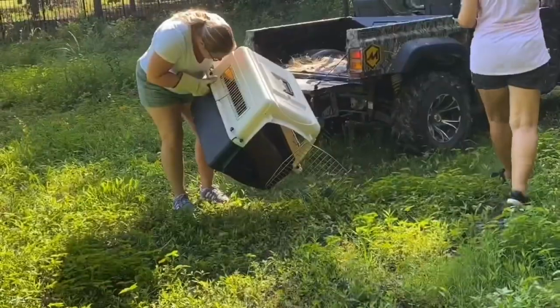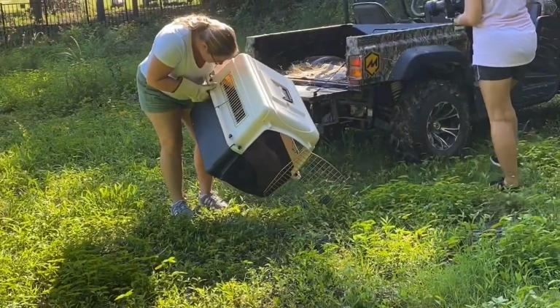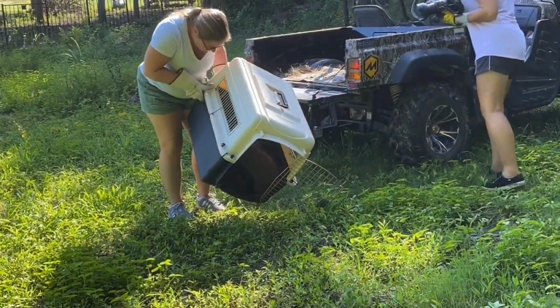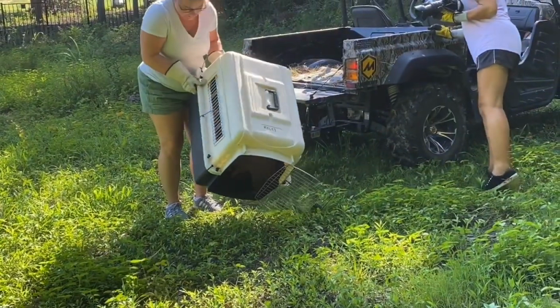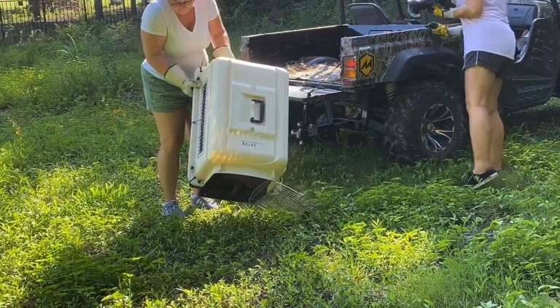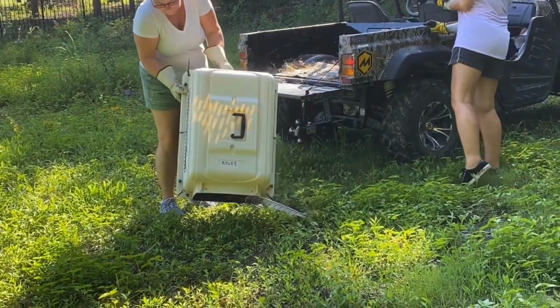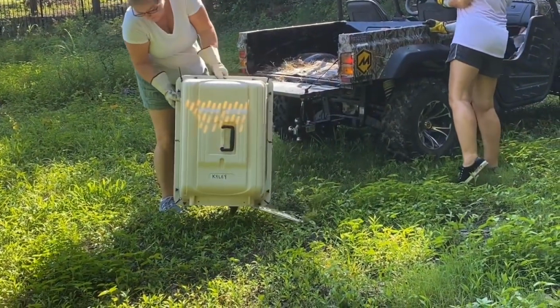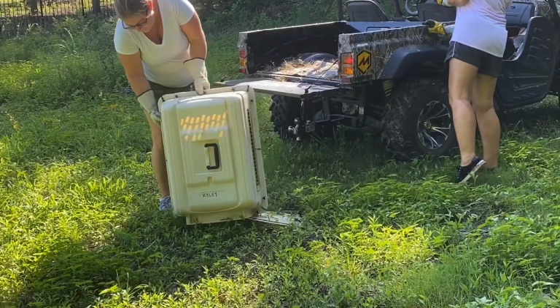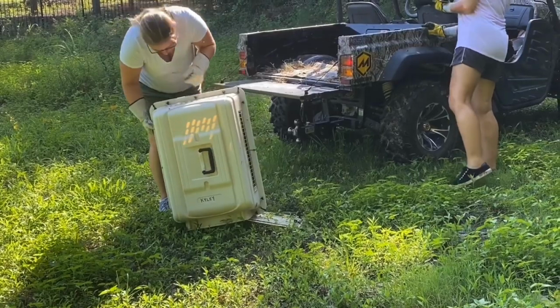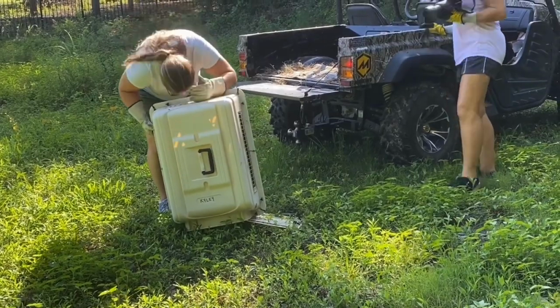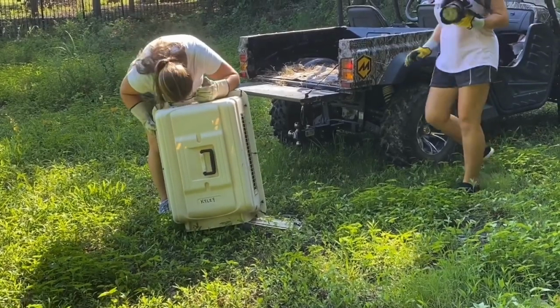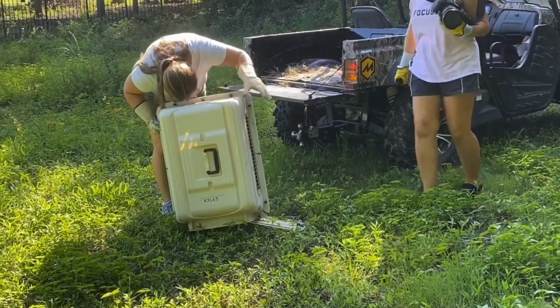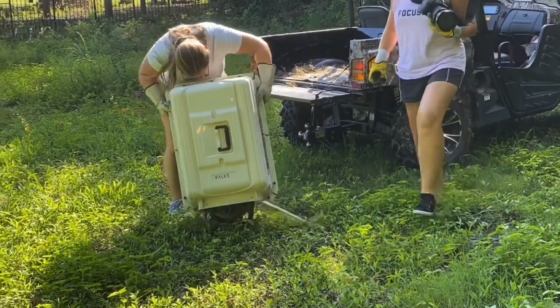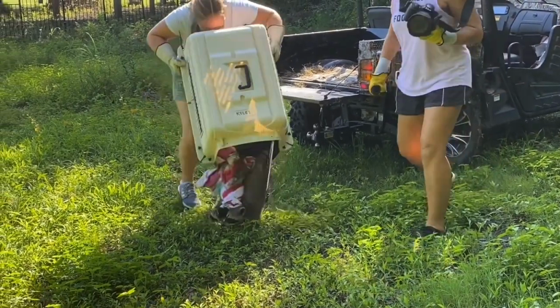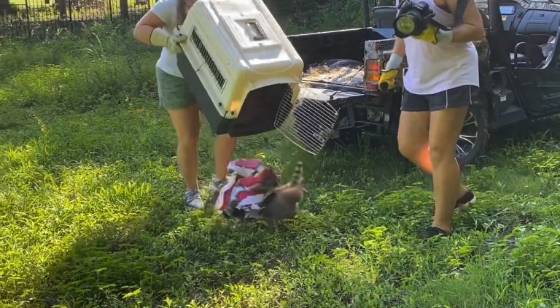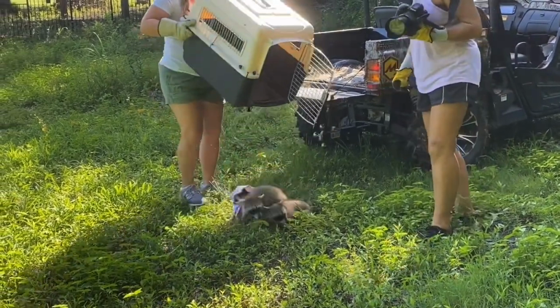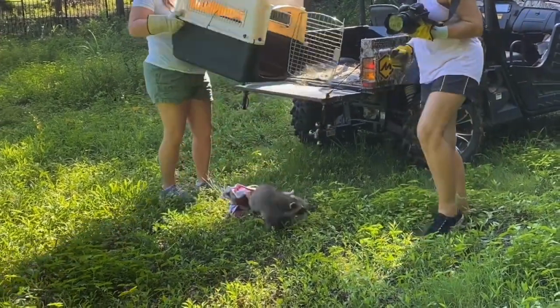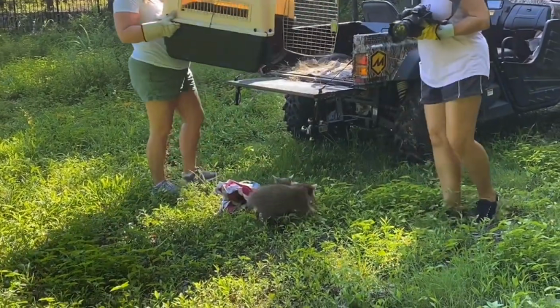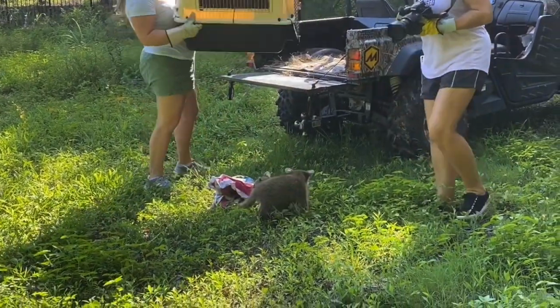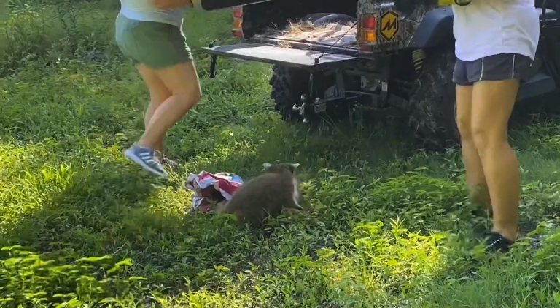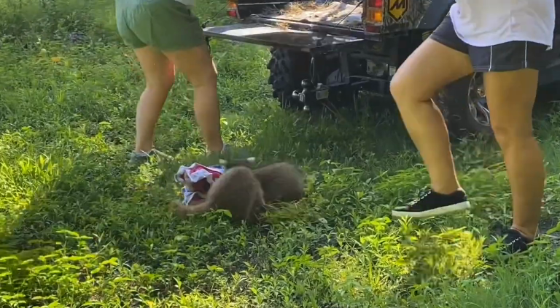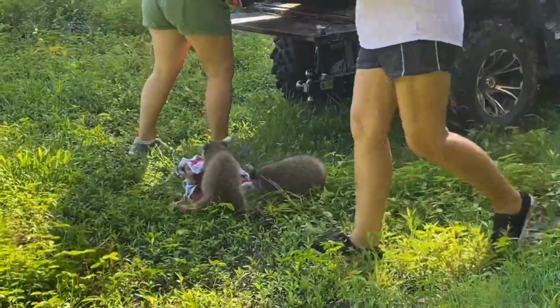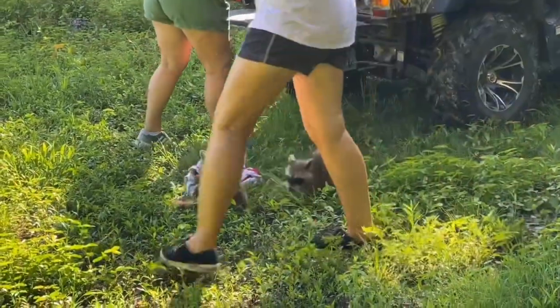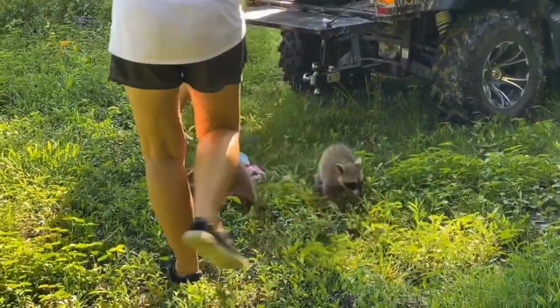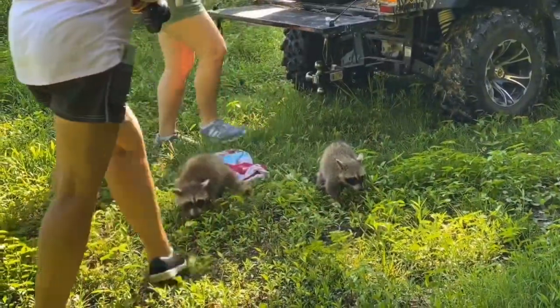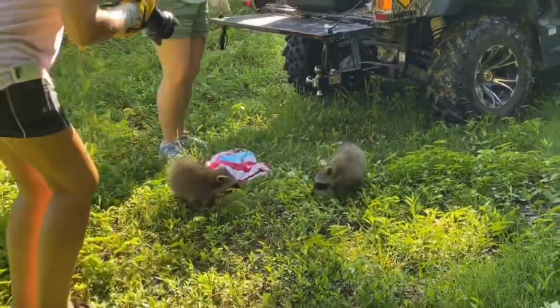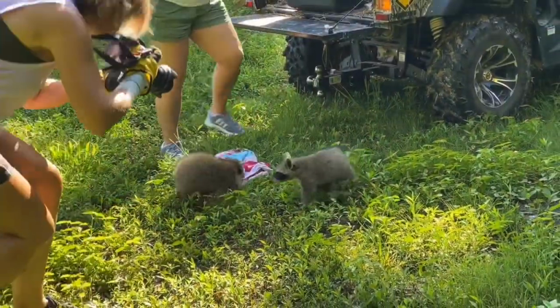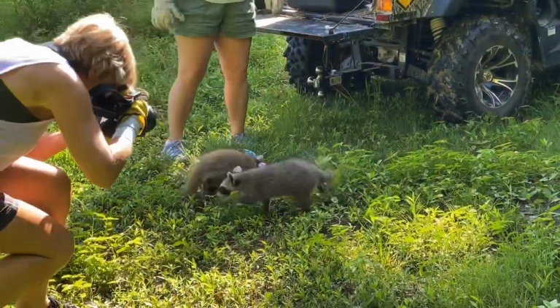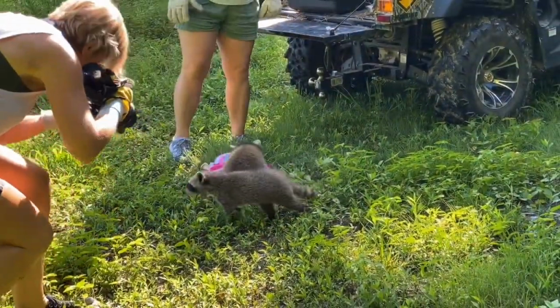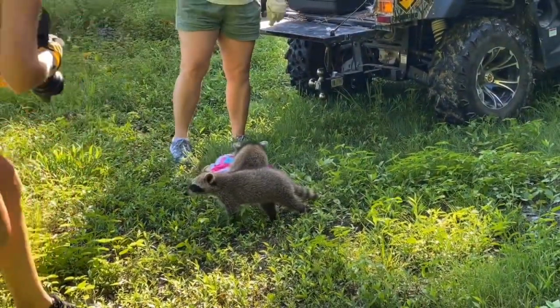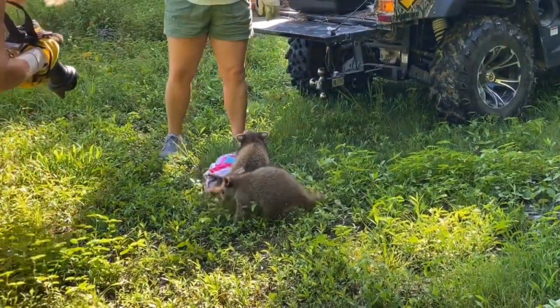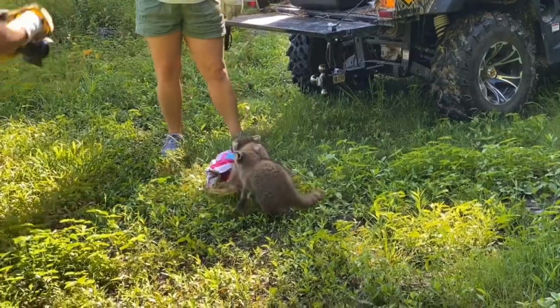Cleopatra. There we go. Oh, cuppie blanket. Bye.